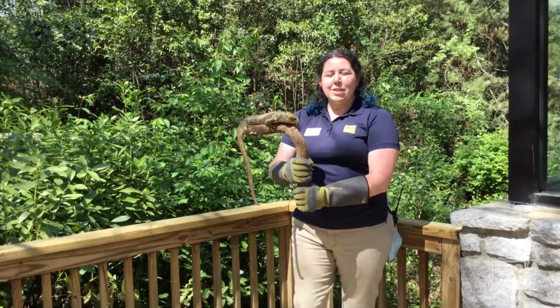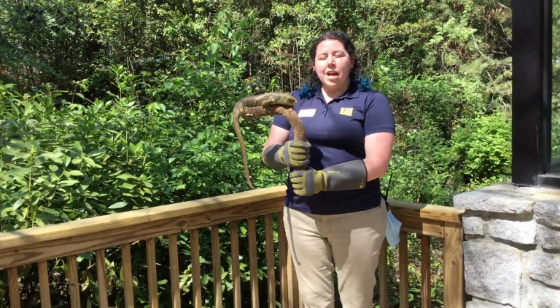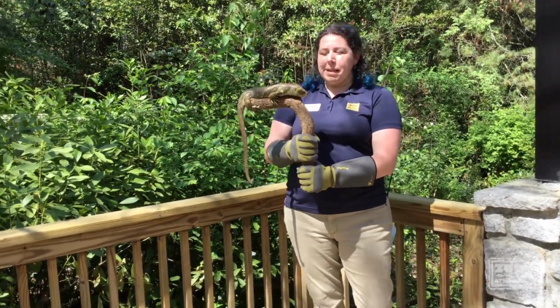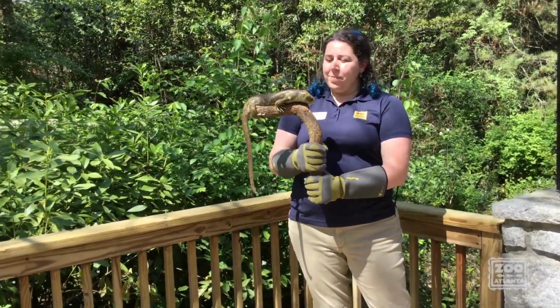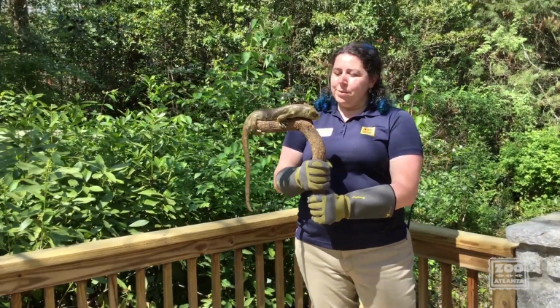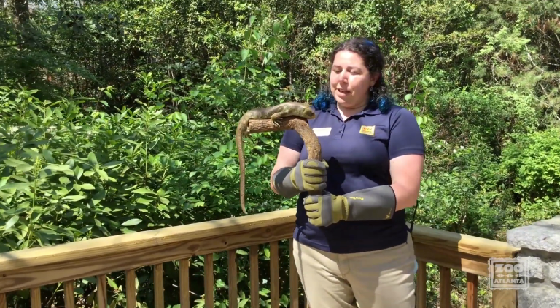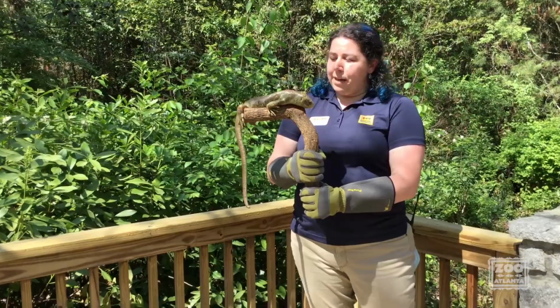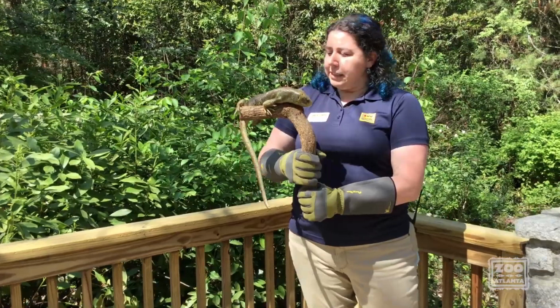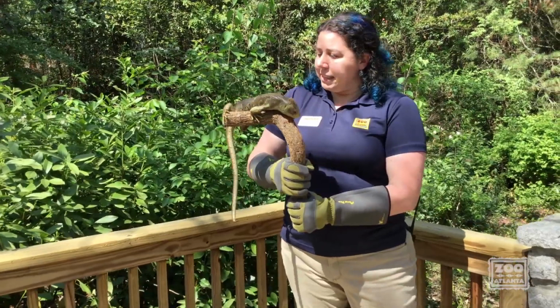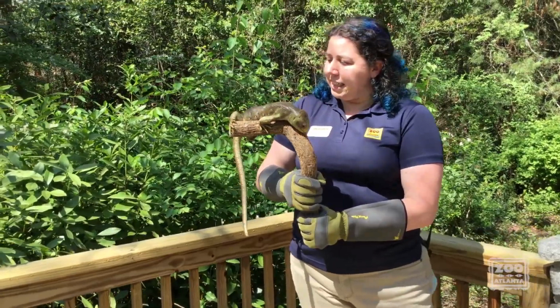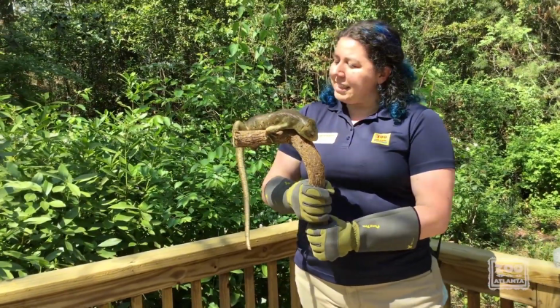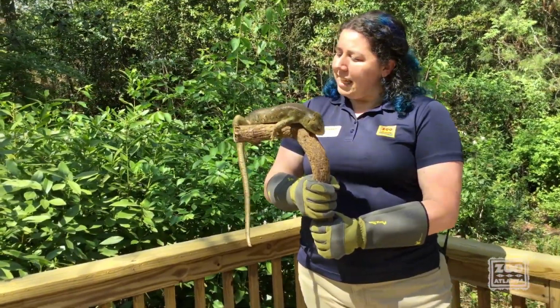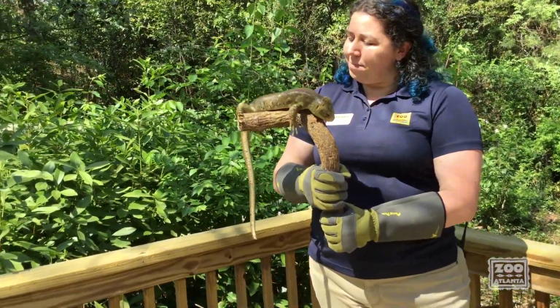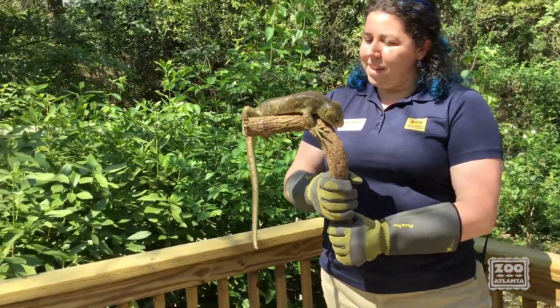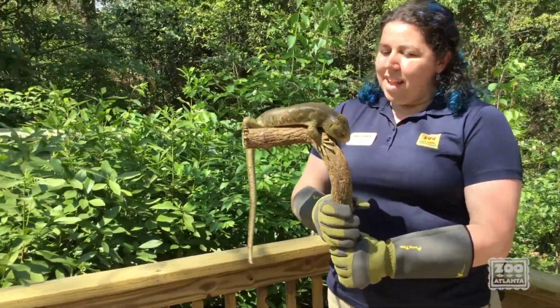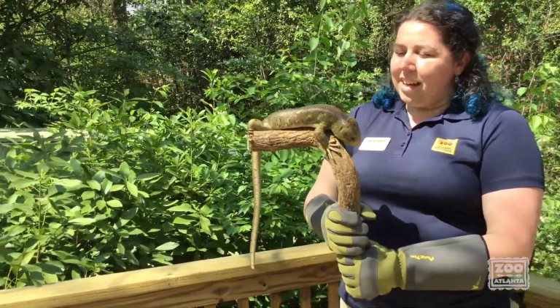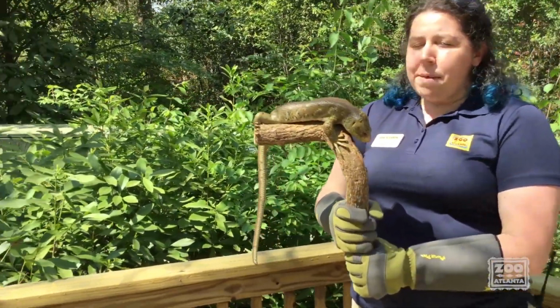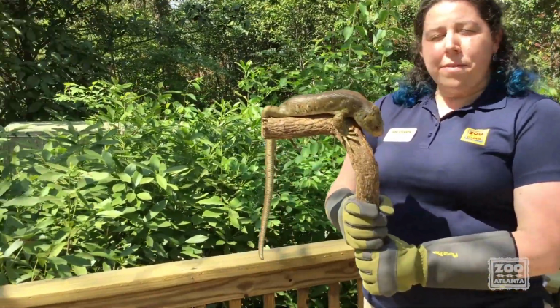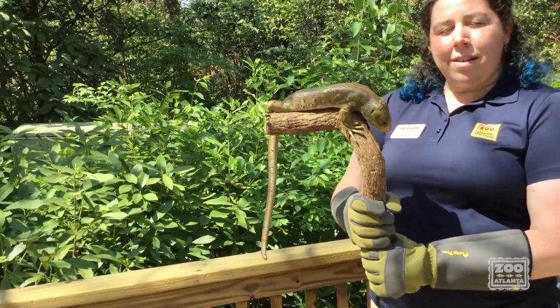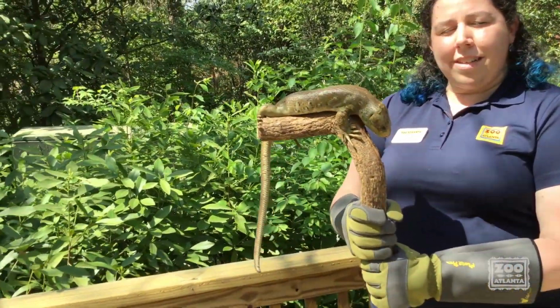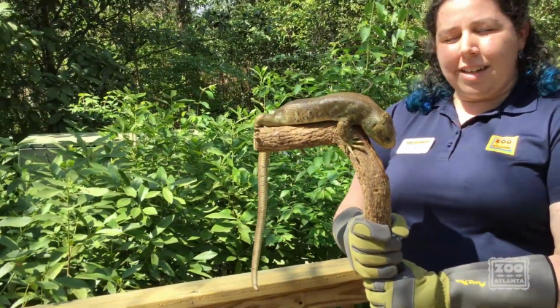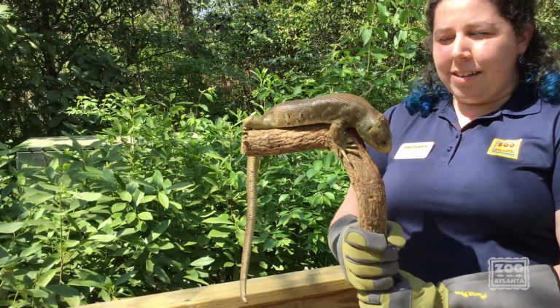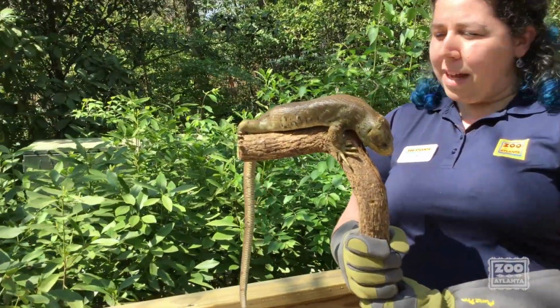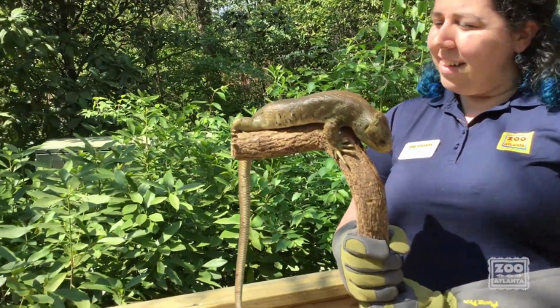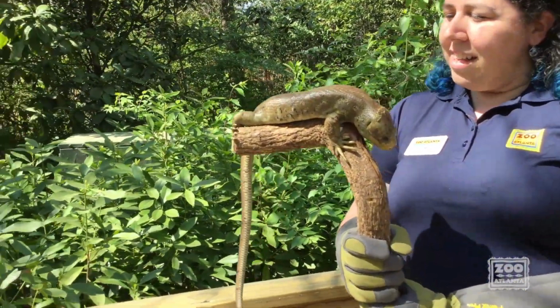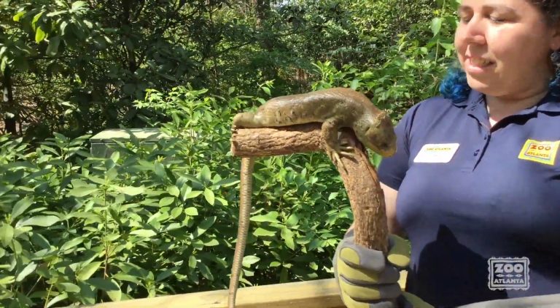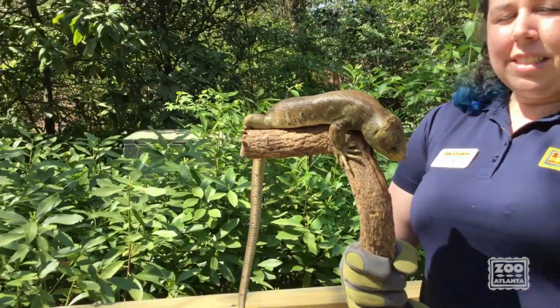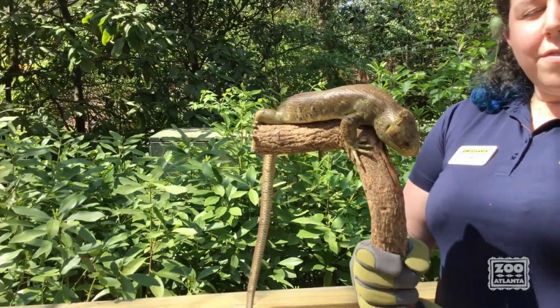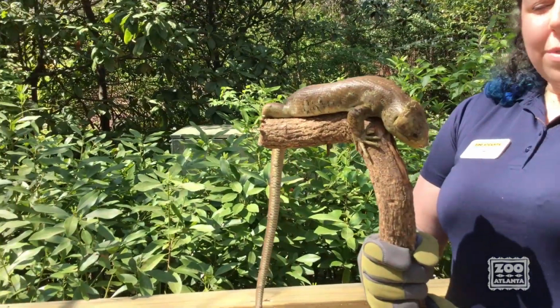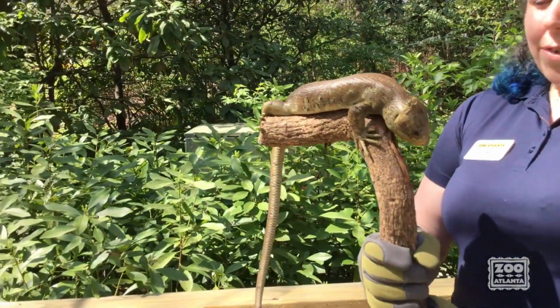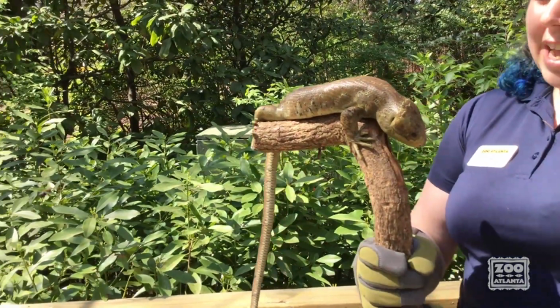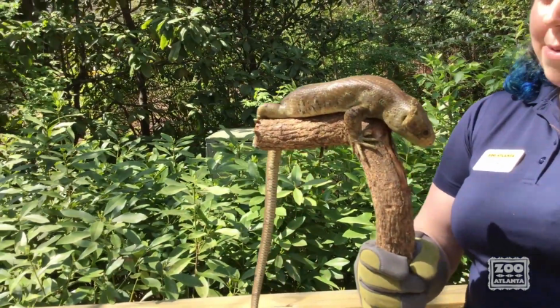Solomon is what we call a prehensile-tailed skink, and he might move around on this stick a little bit just because it's comfortable for him.